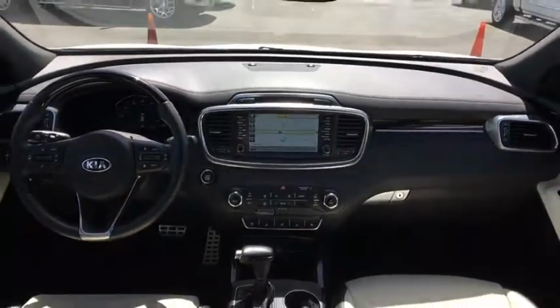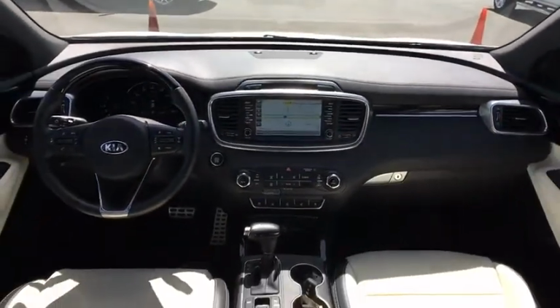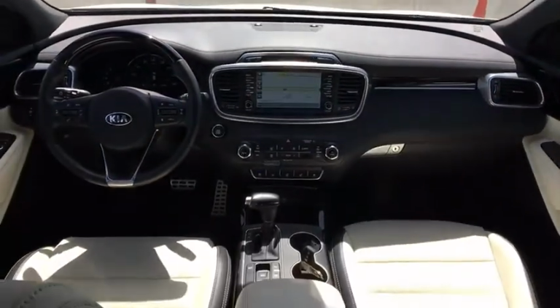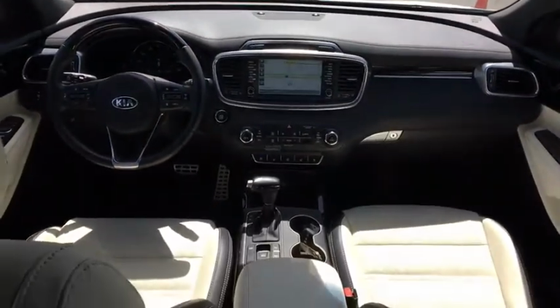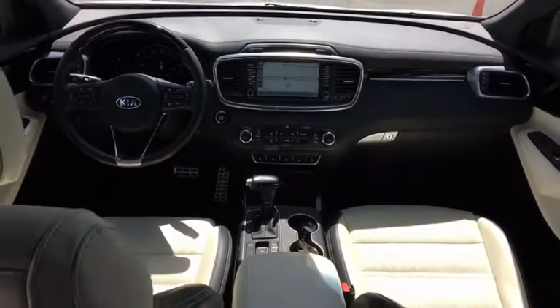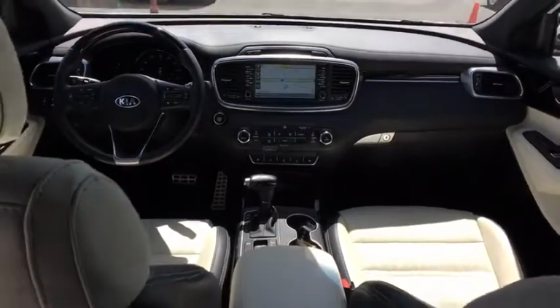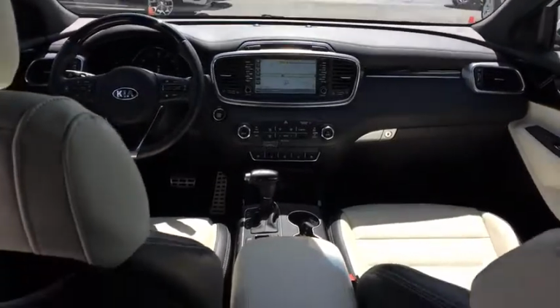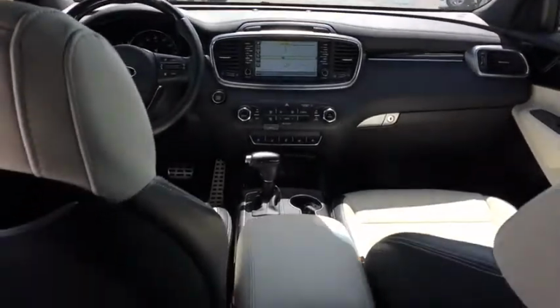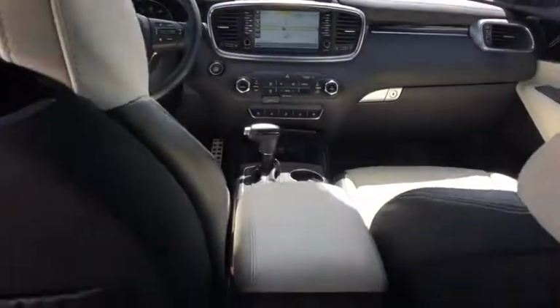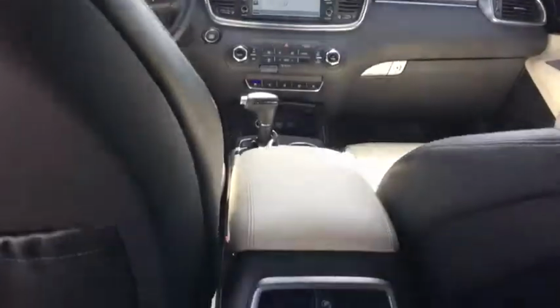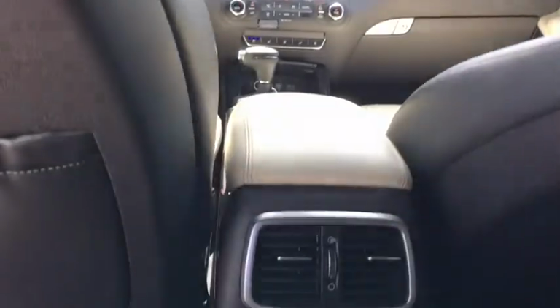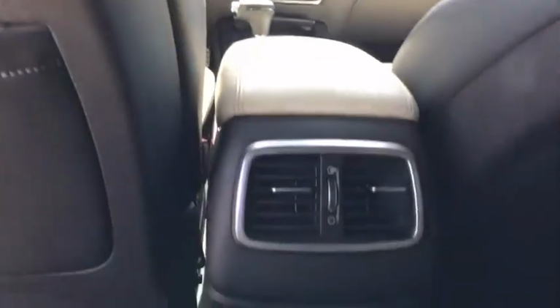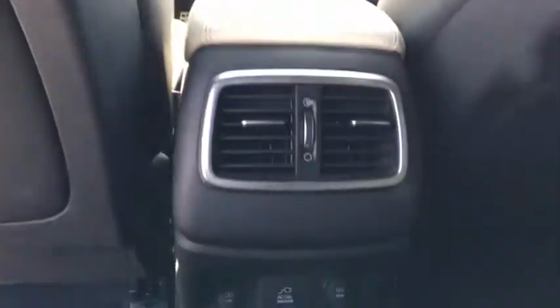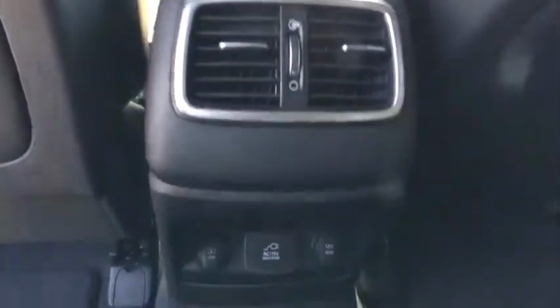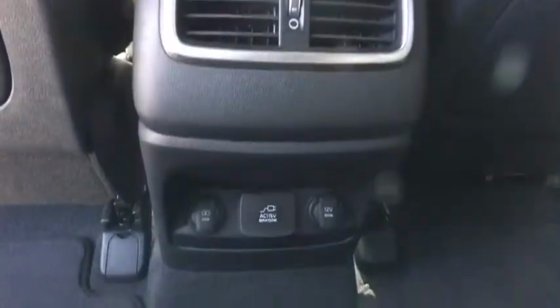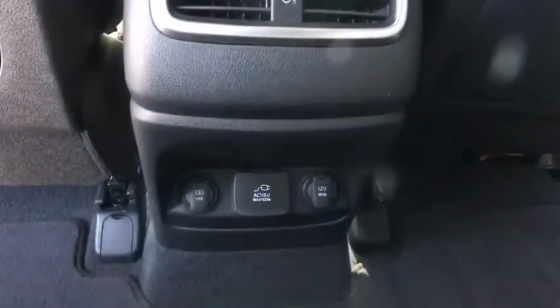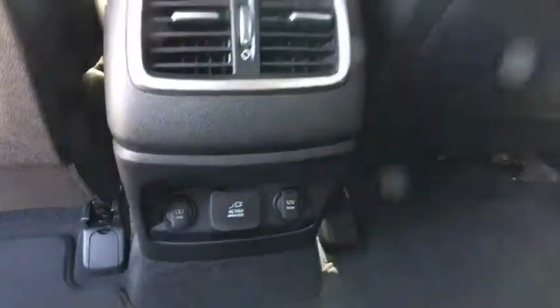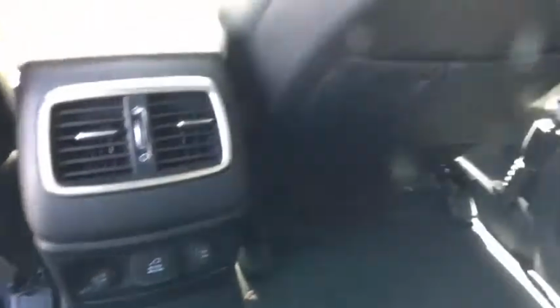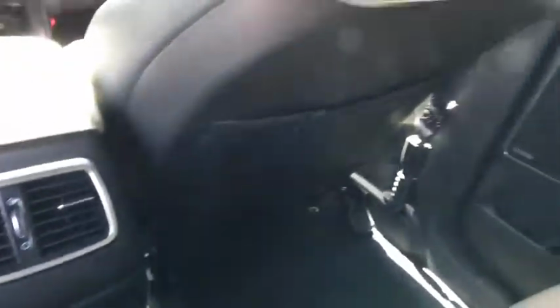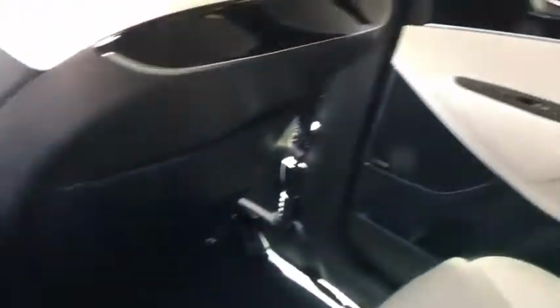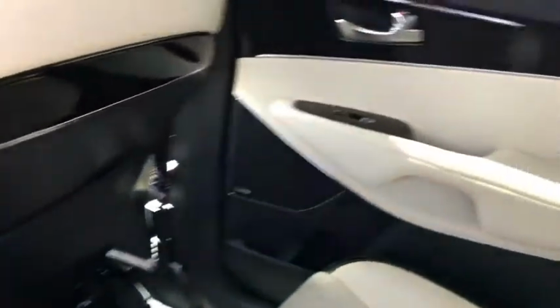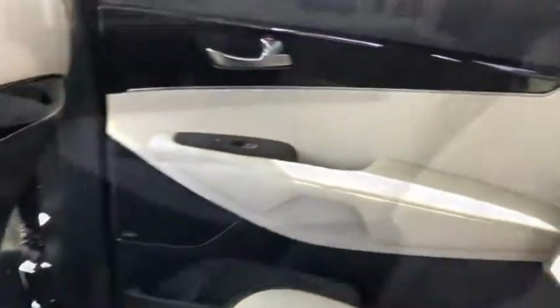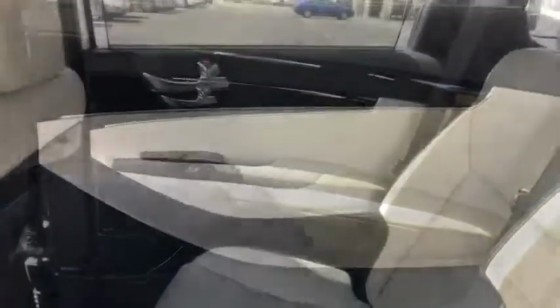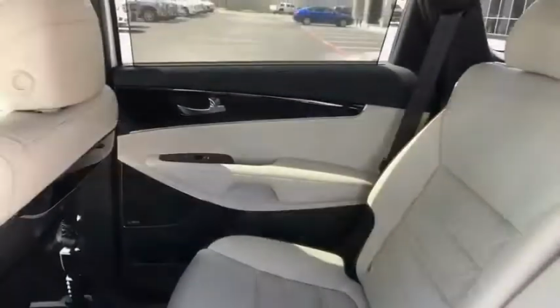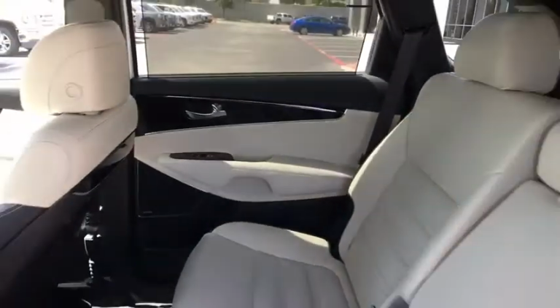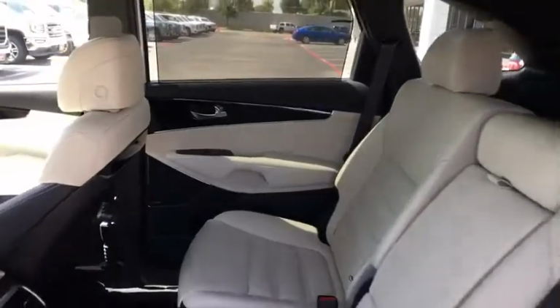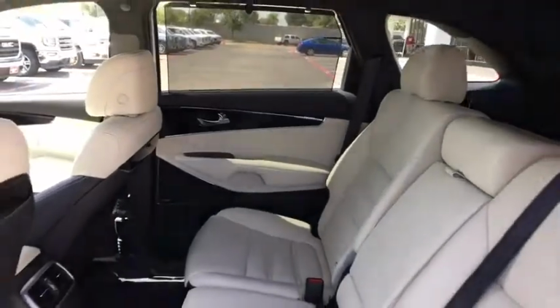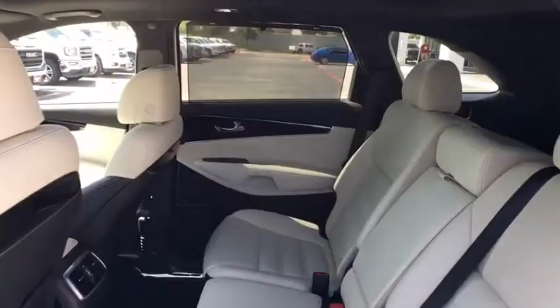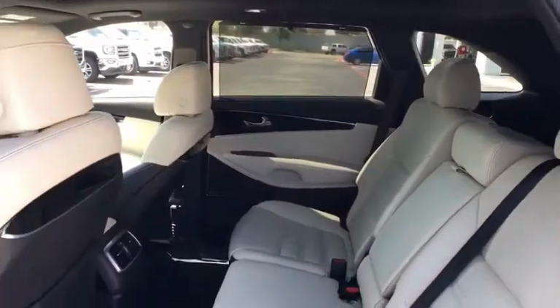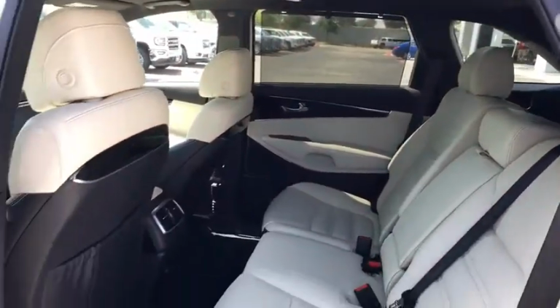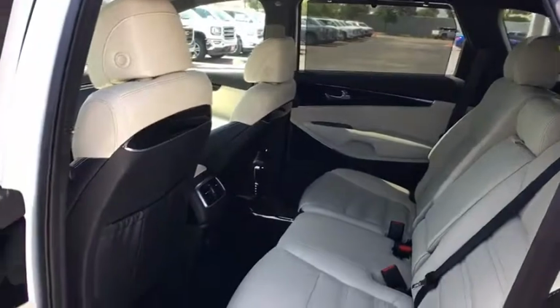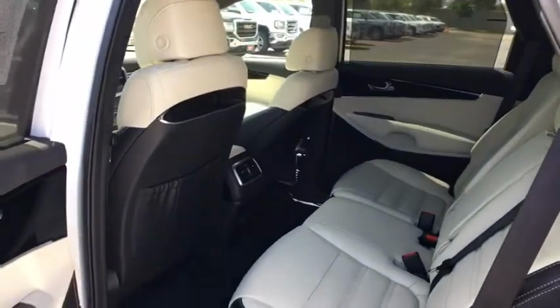Heated steering wheel, trip computer, CD player, security system, electronic stability control, rear window defroster, heated front seats, fog lights, power windows, interior lighting kit, brake assist.